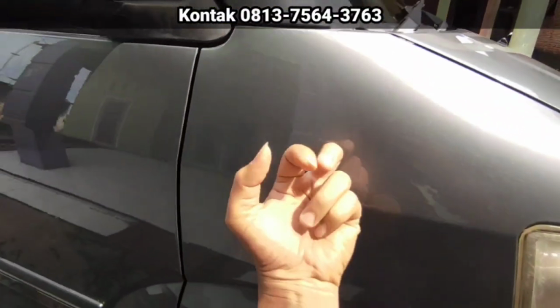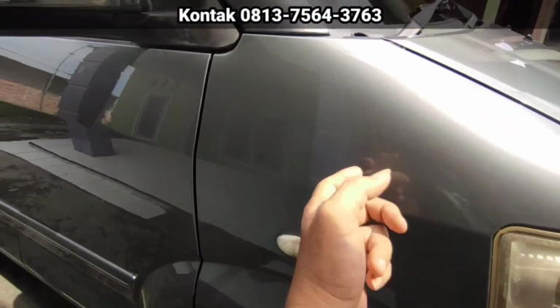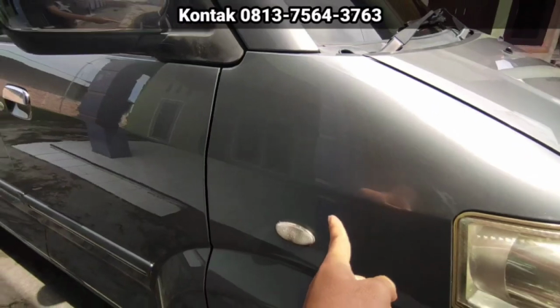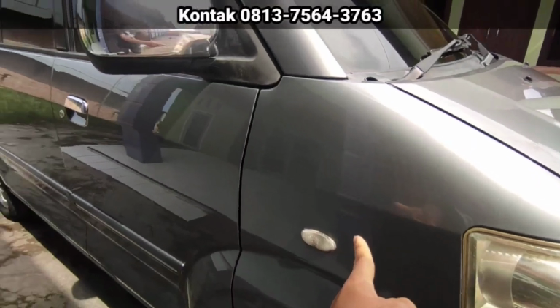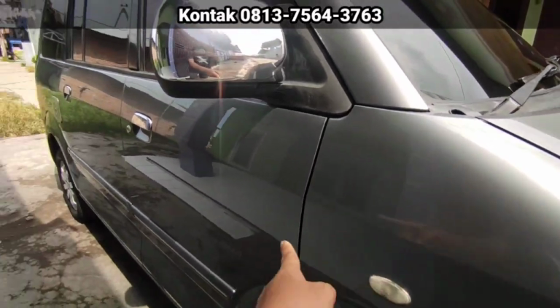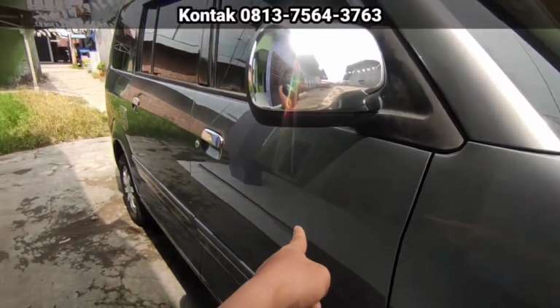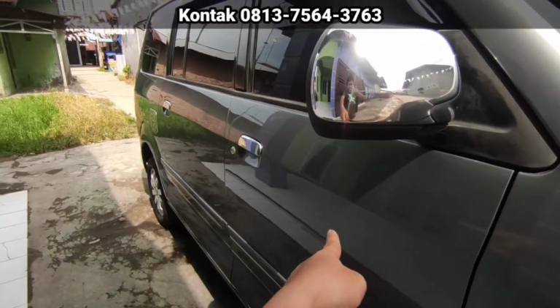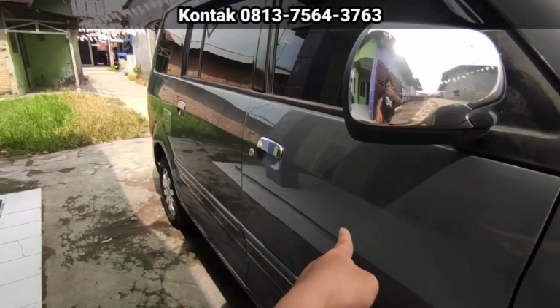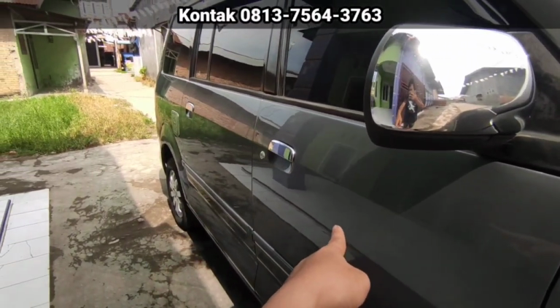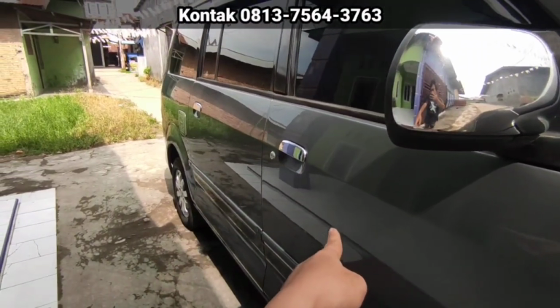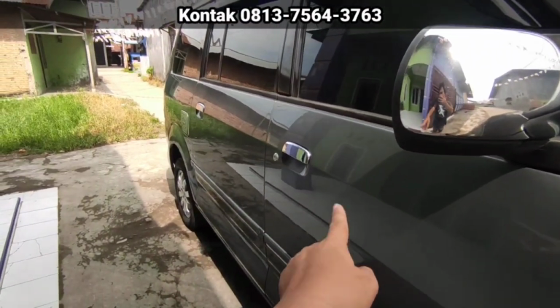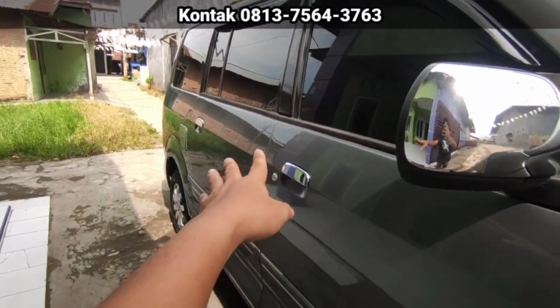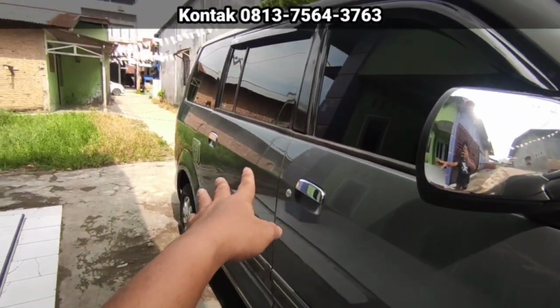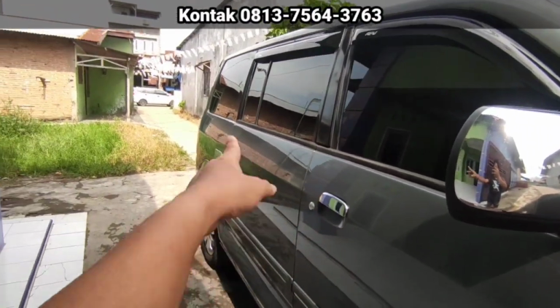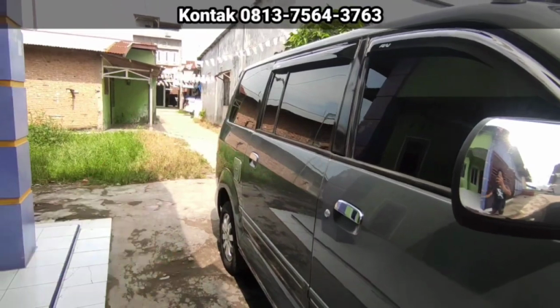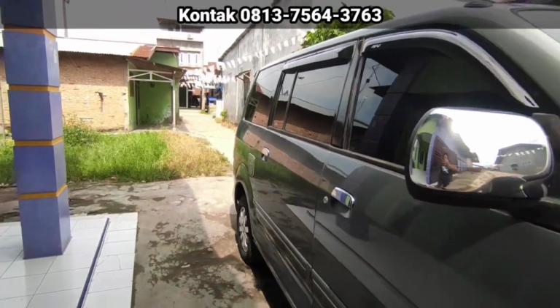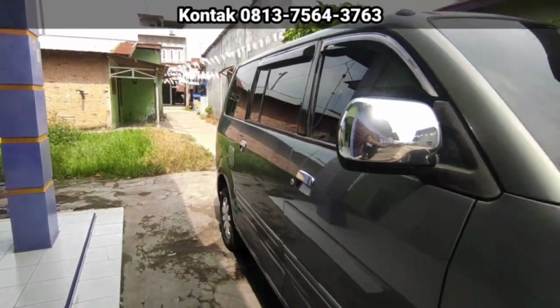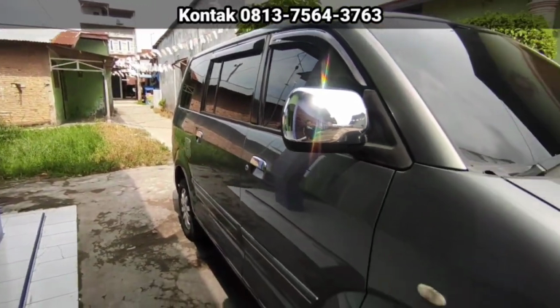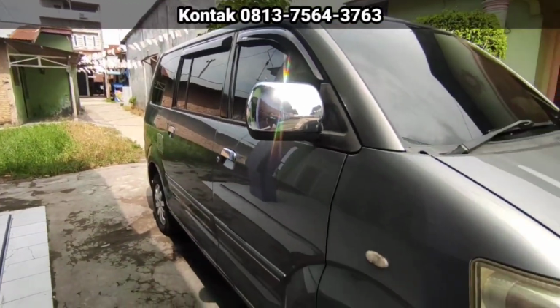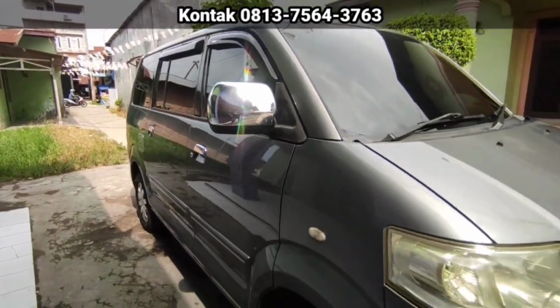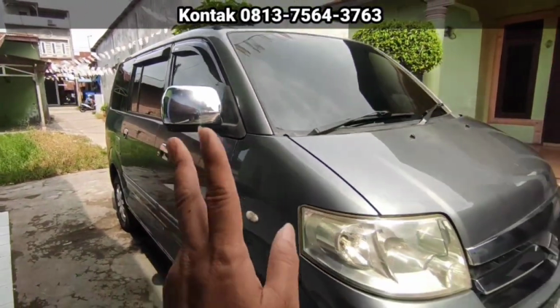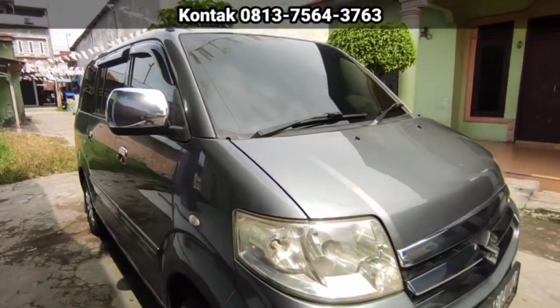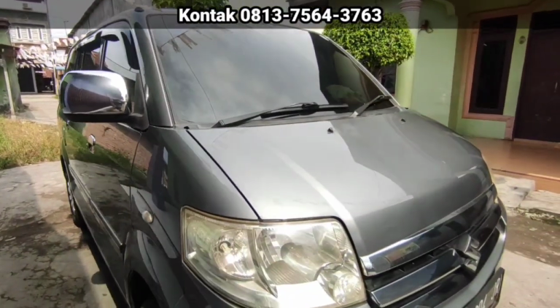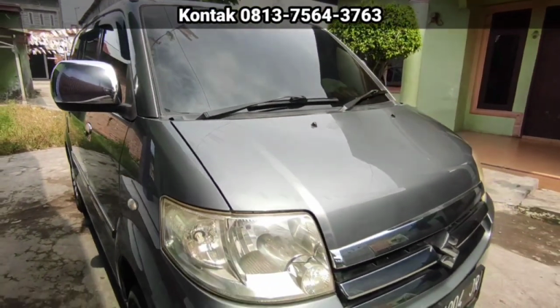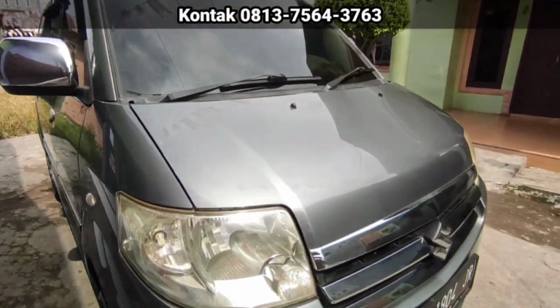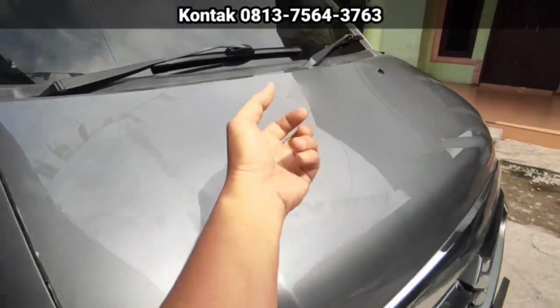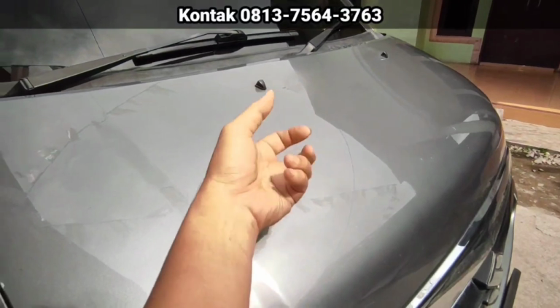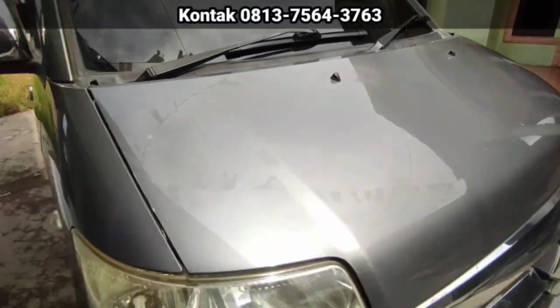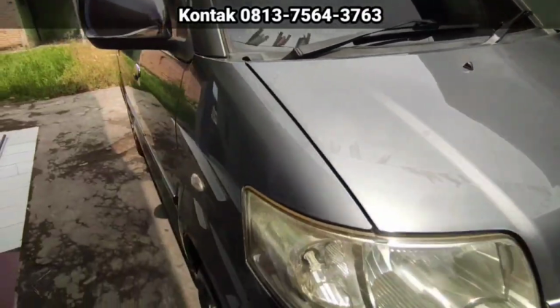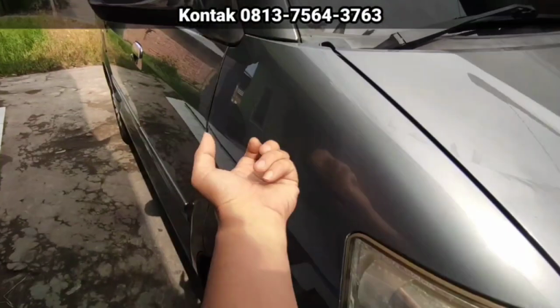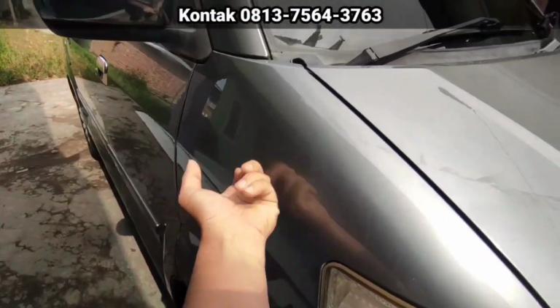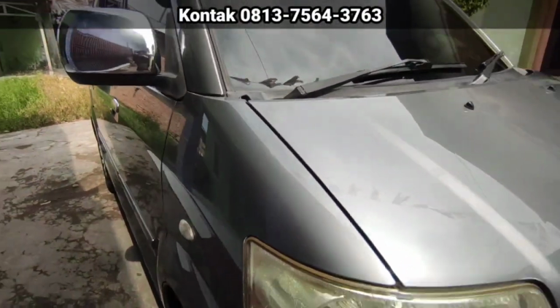Nah, ini yang kaleng. Kalau dari pintu pertama, pintu tengah, sampai belakang itu peredam. Nah, ini baru. Kaleng.